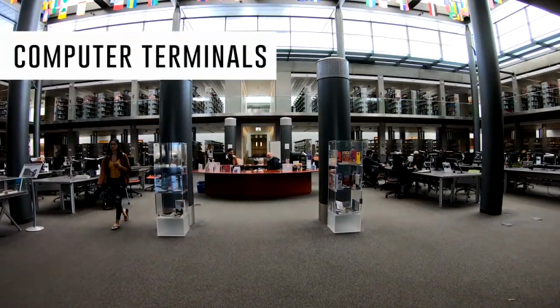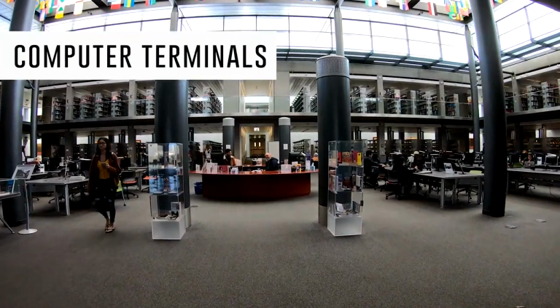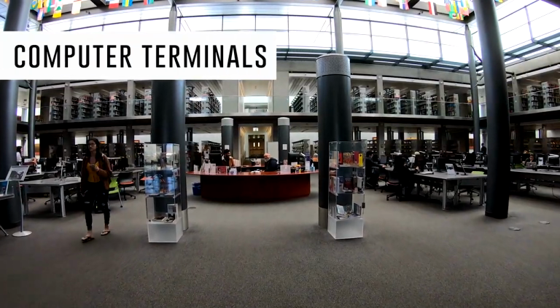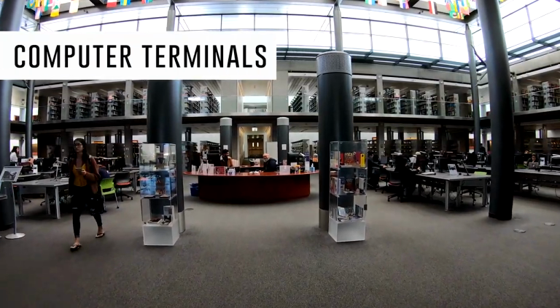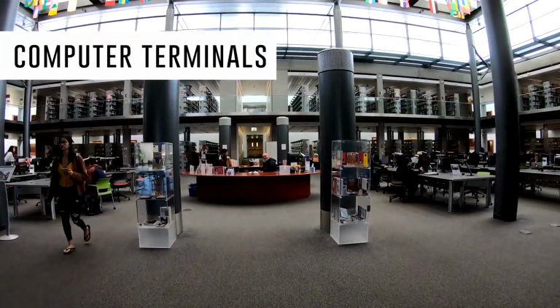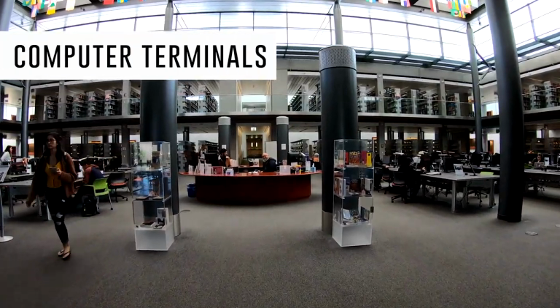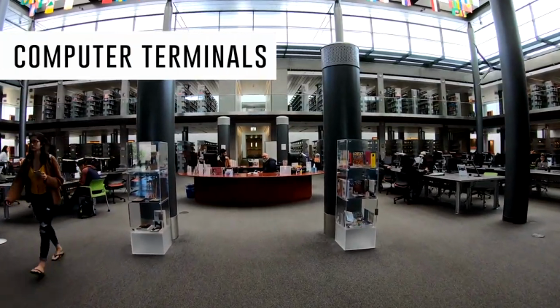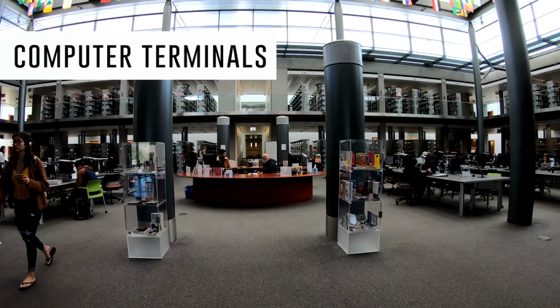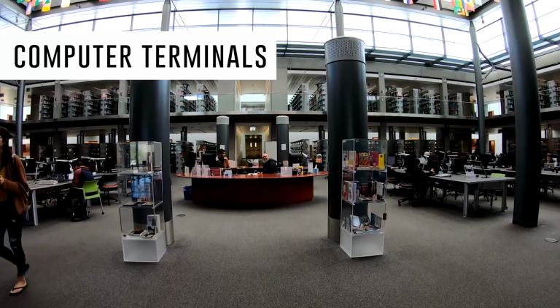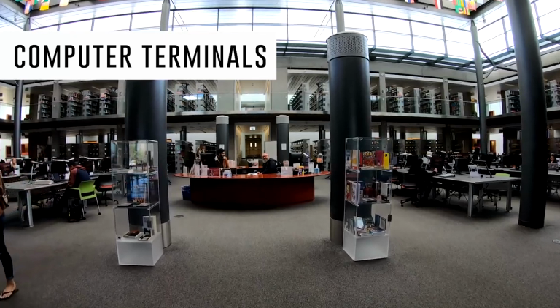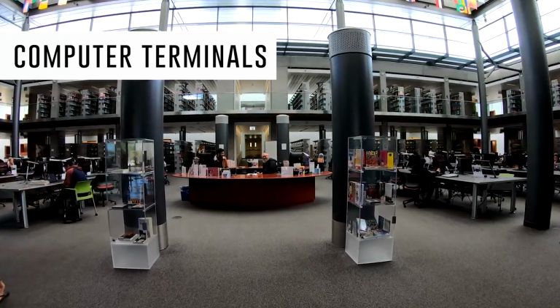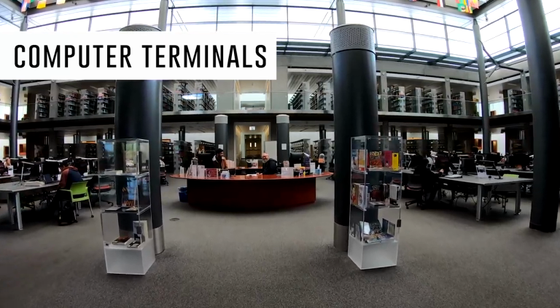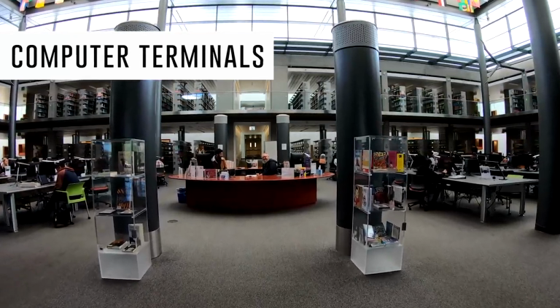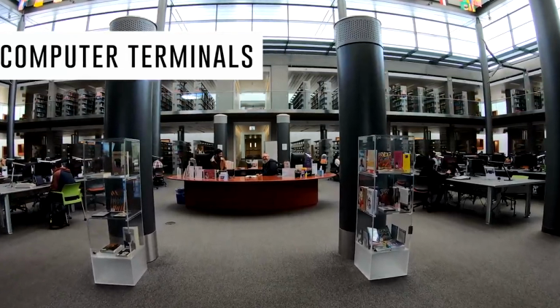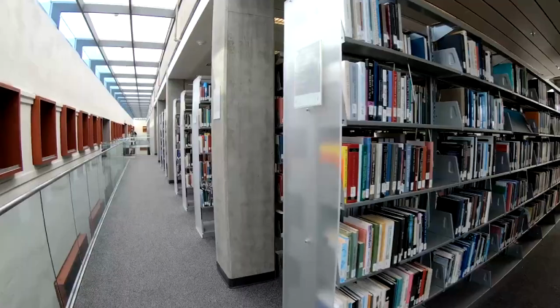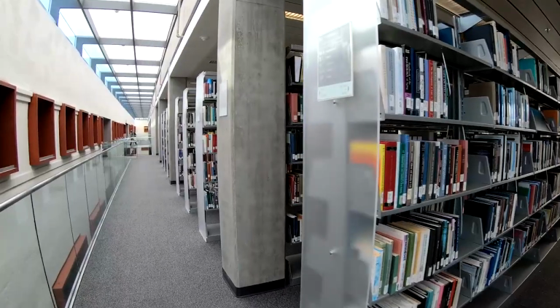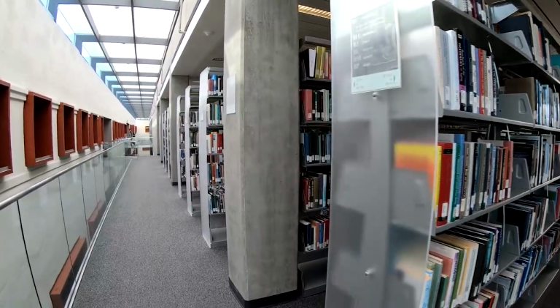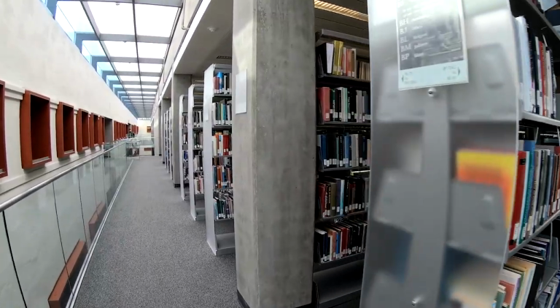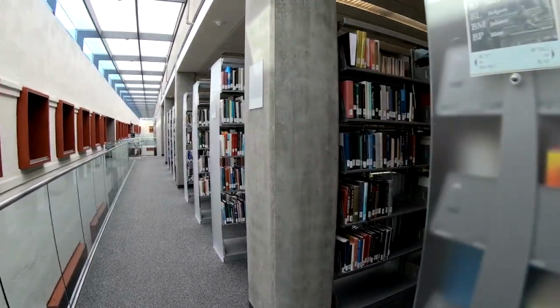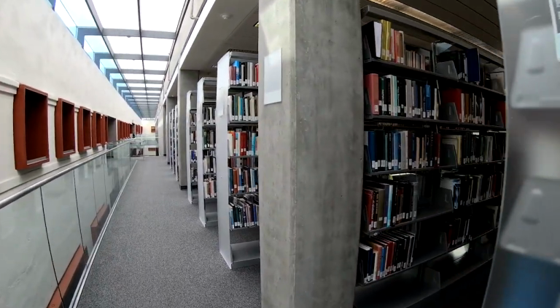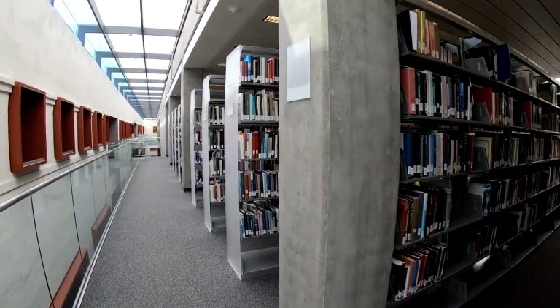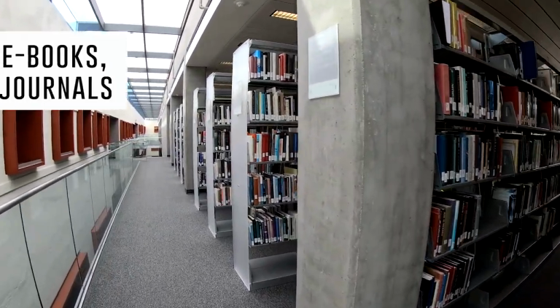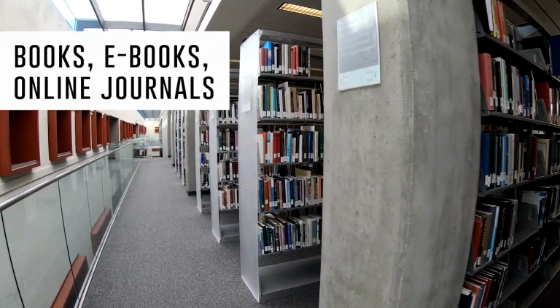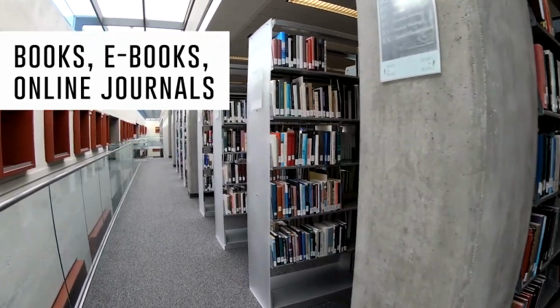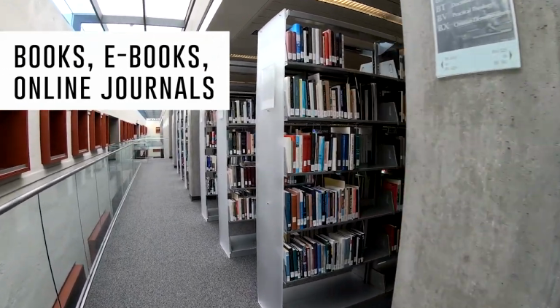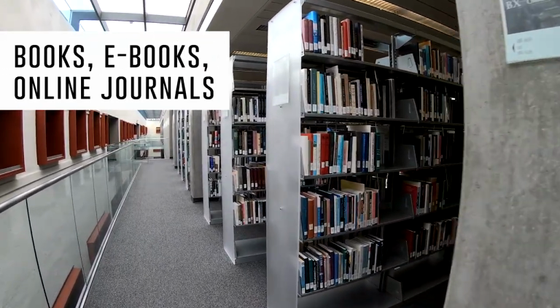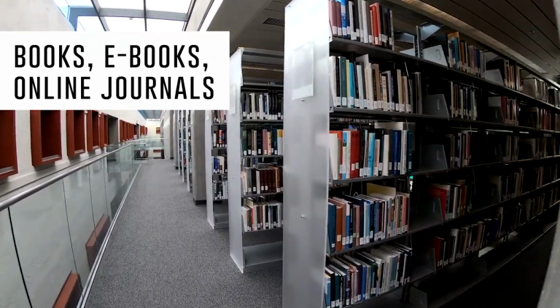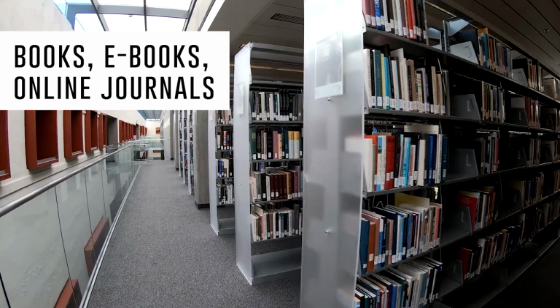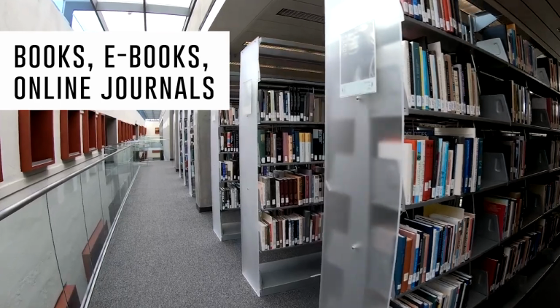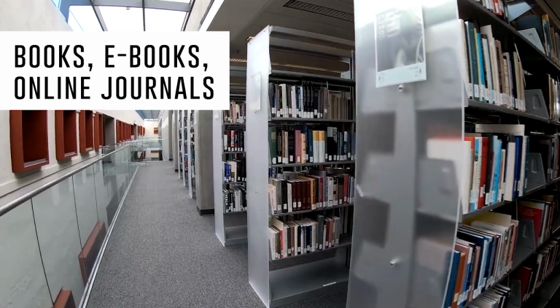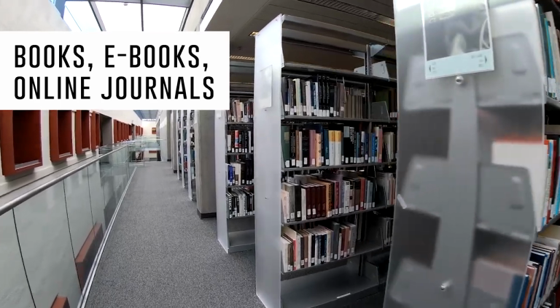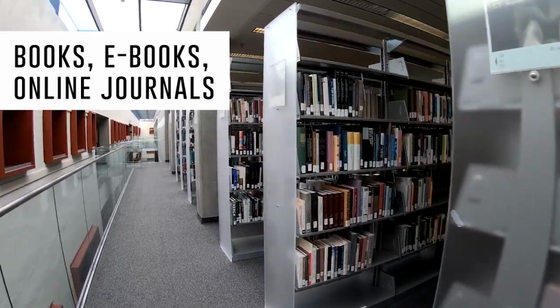Finally, computers can be found in multiple locations throughout the library, as well as large collections of books, ebooks, and online journals.